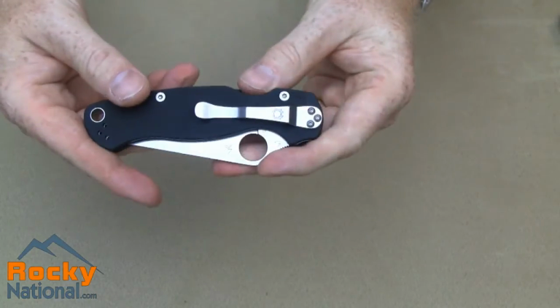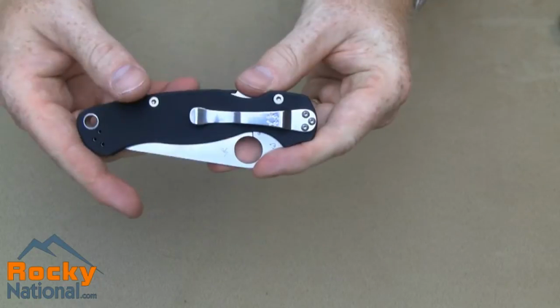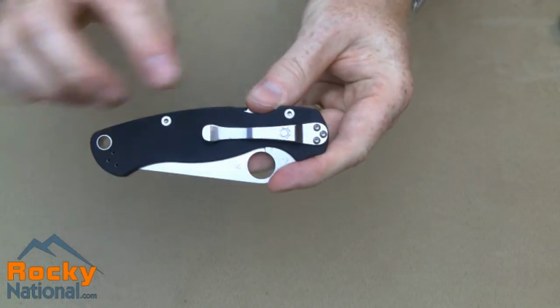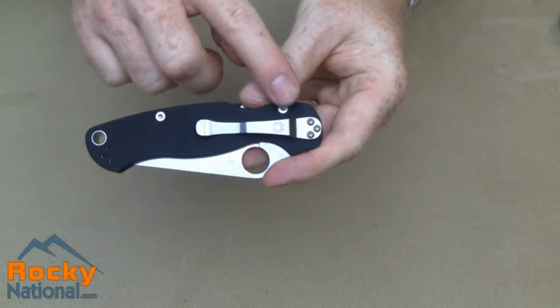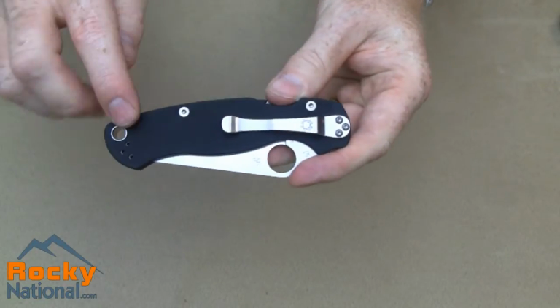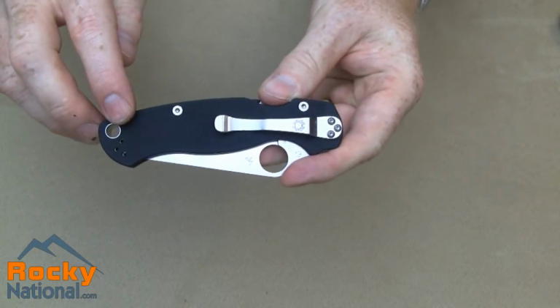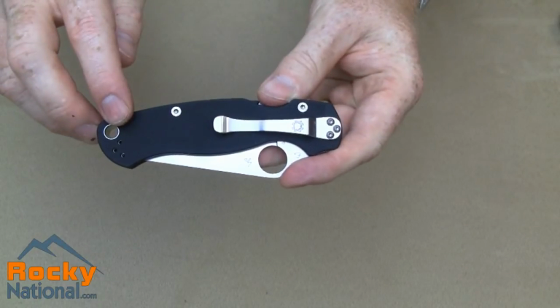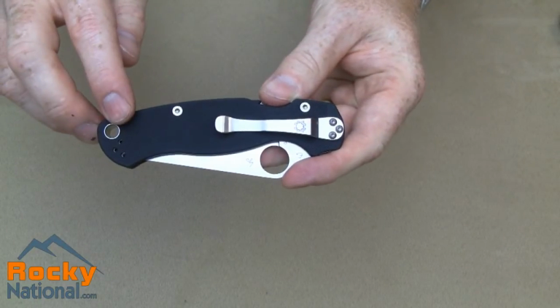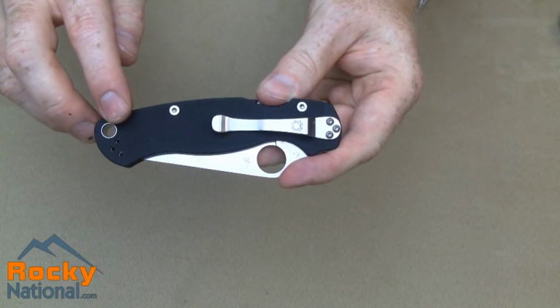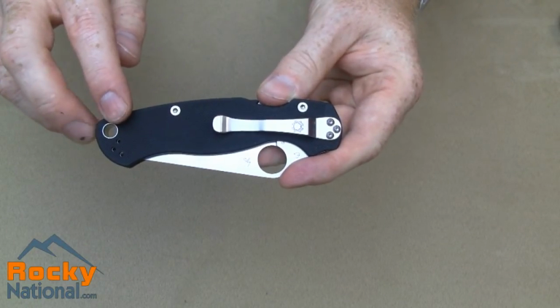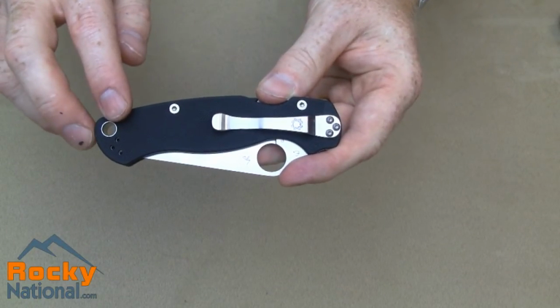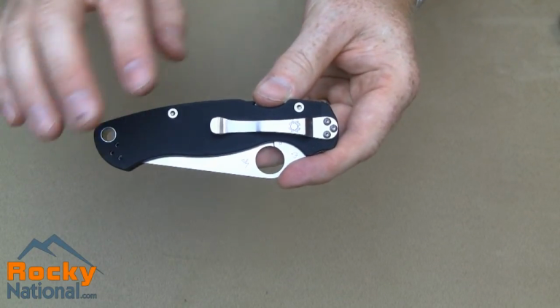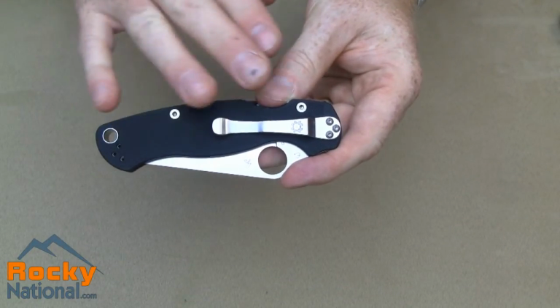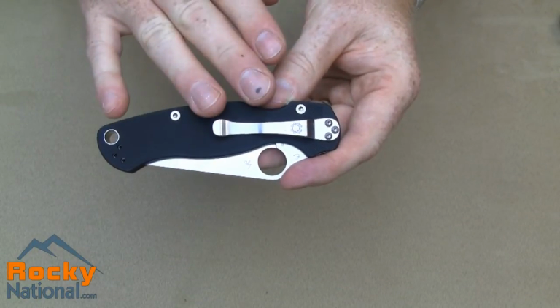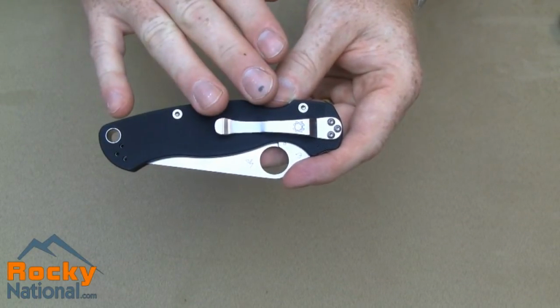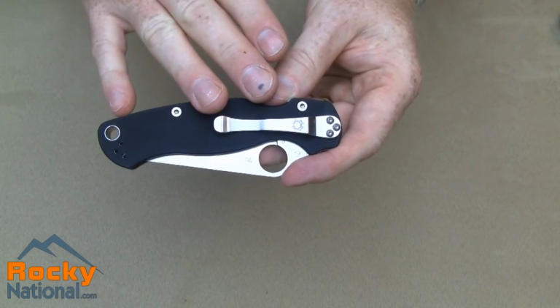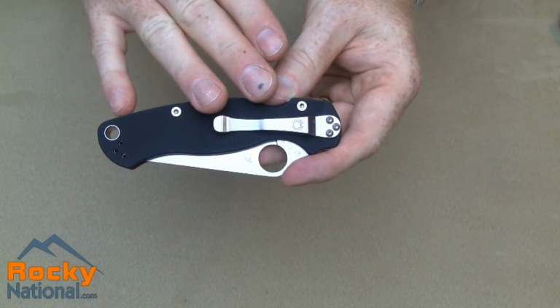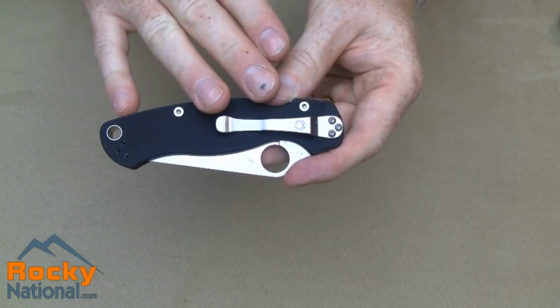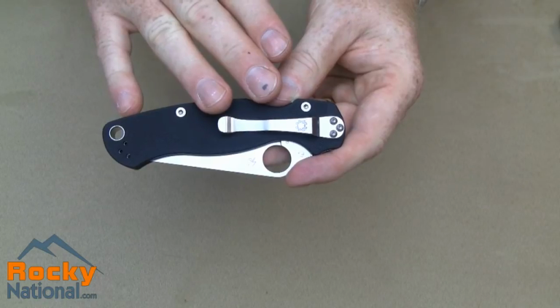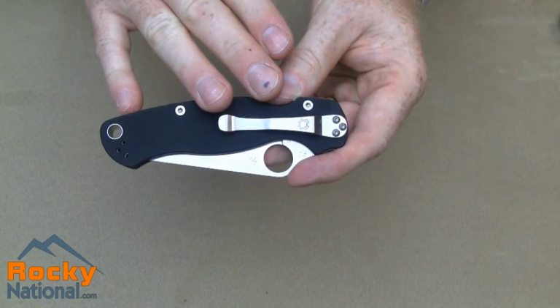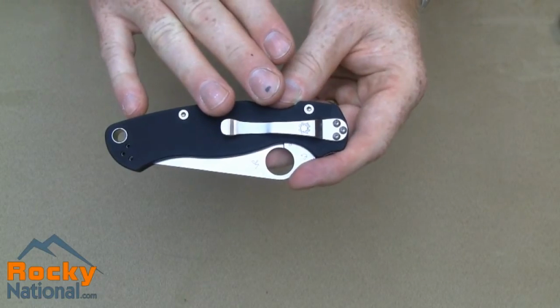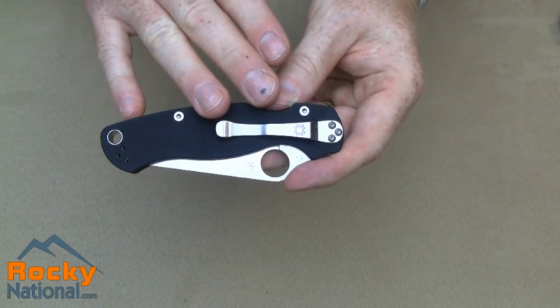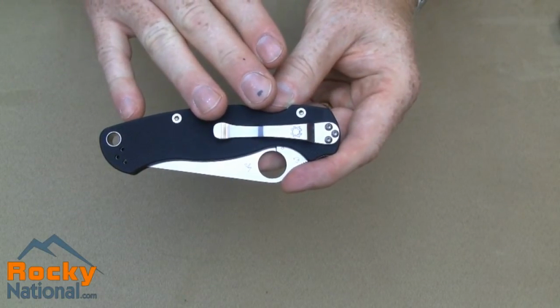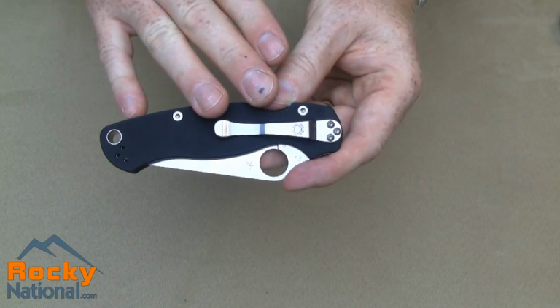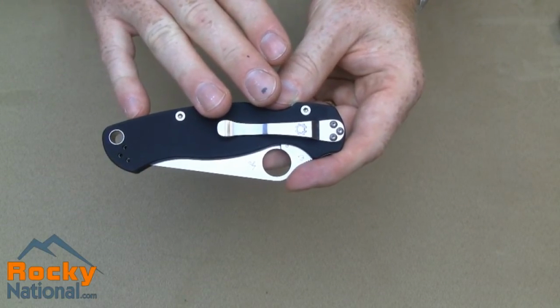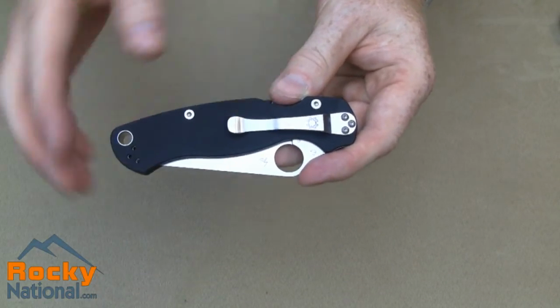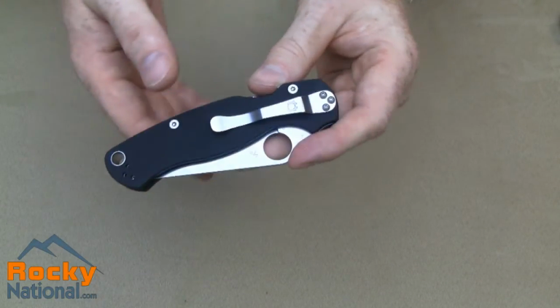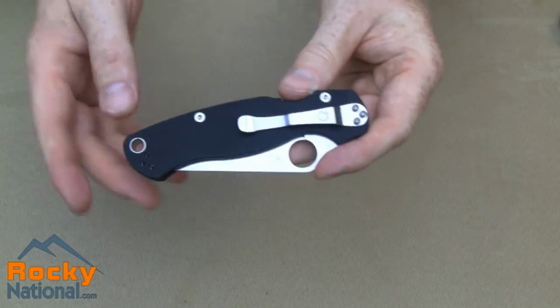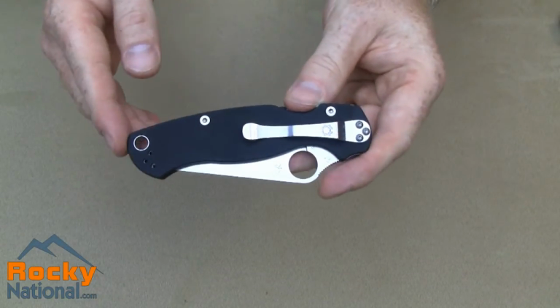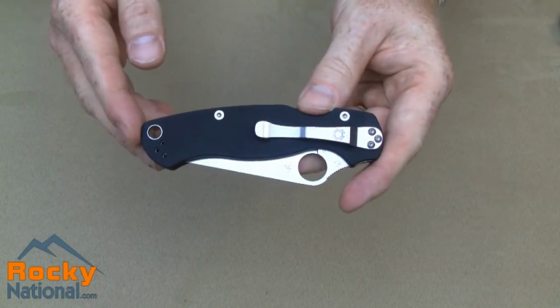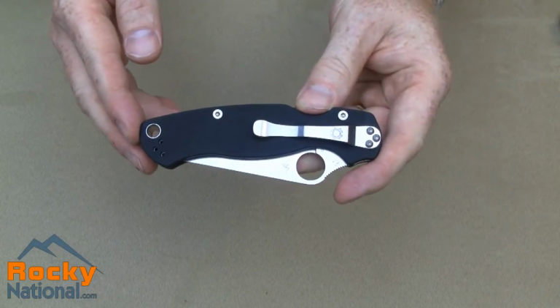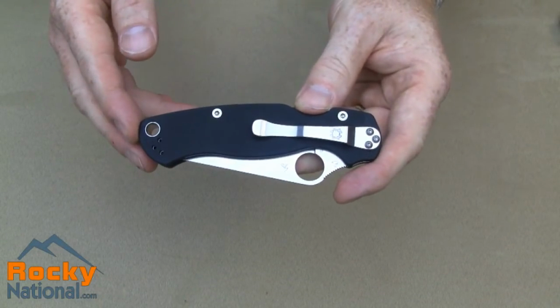The pocket clip is removable so that the blade can be worn on the right side of your body or left side, tip up or tip down. It also has a large lanyard hole at the end.